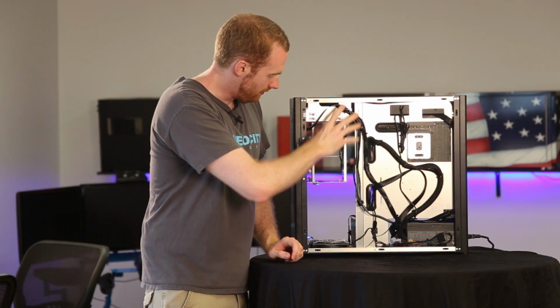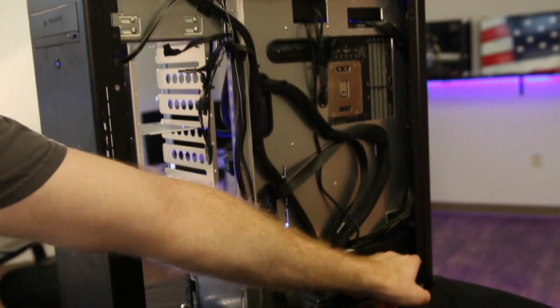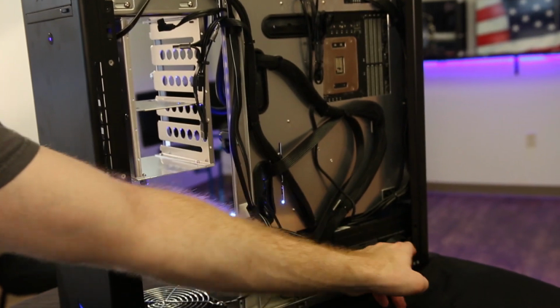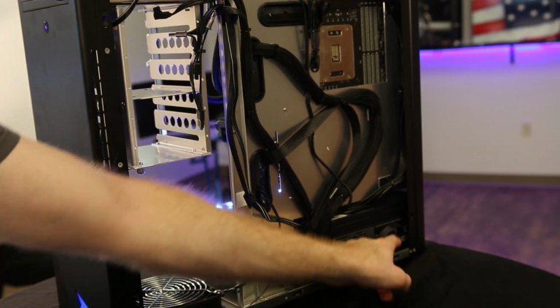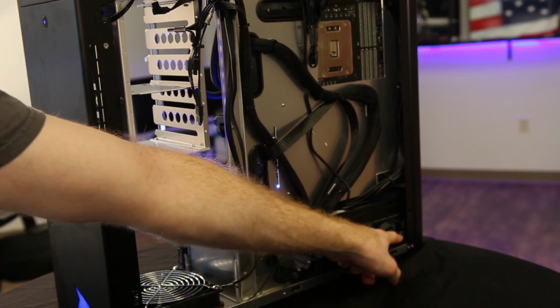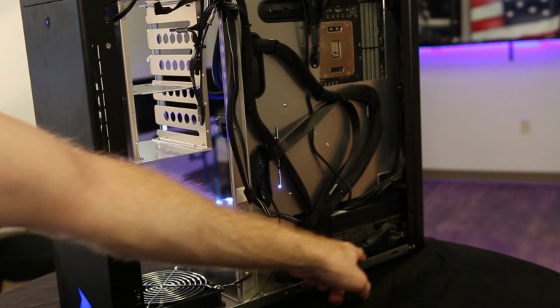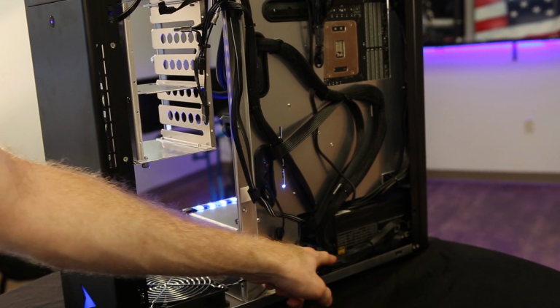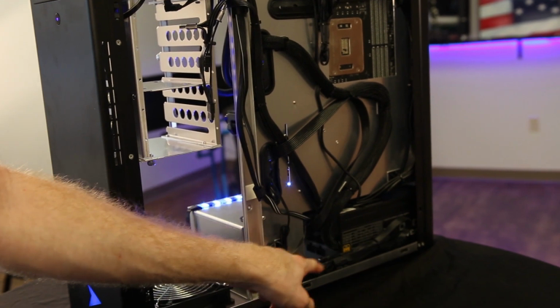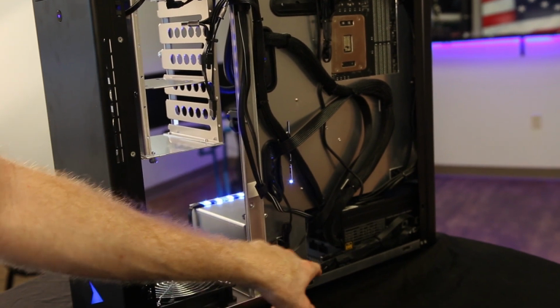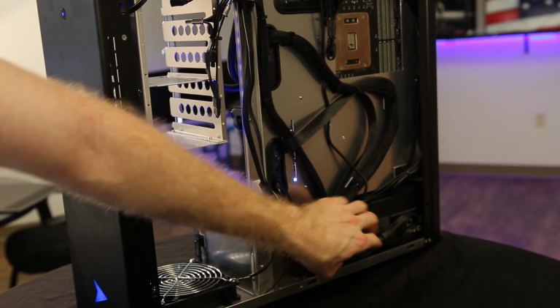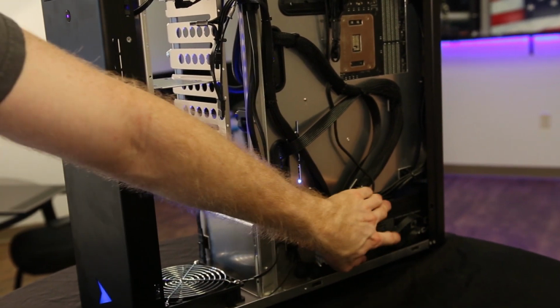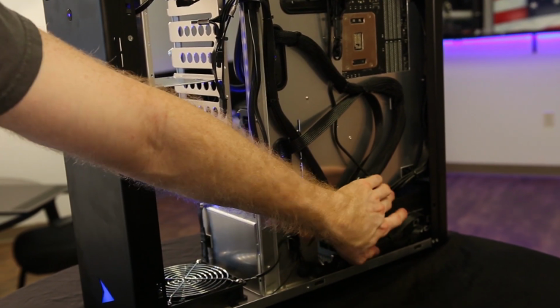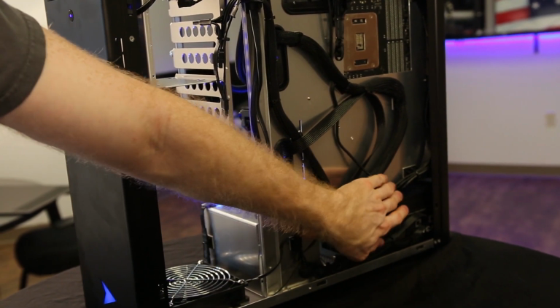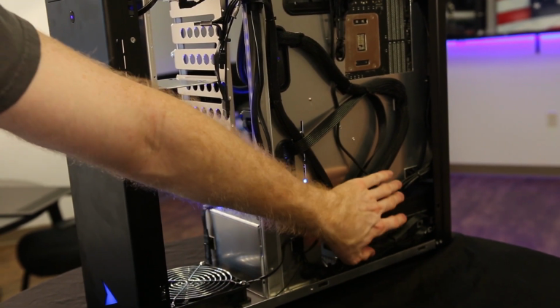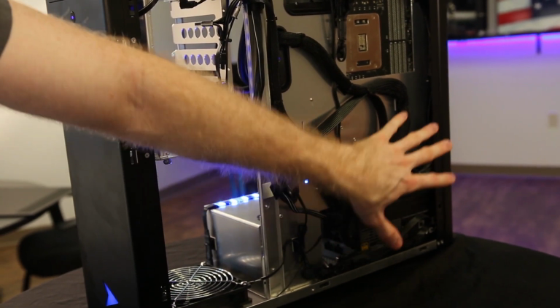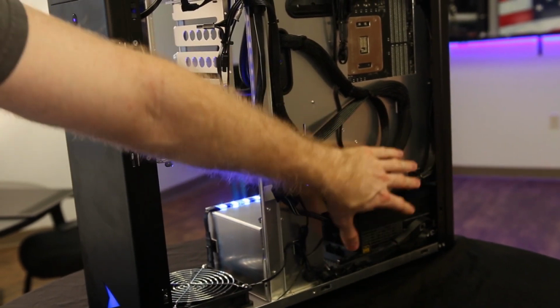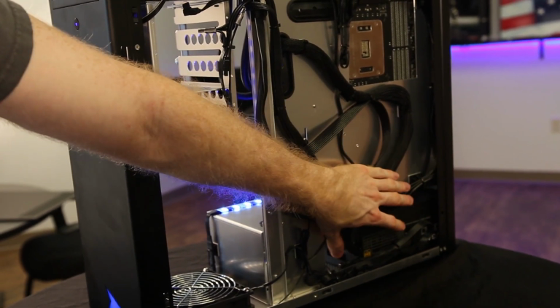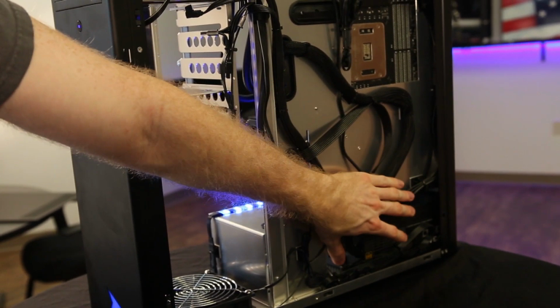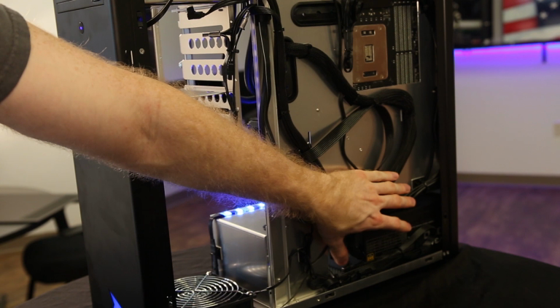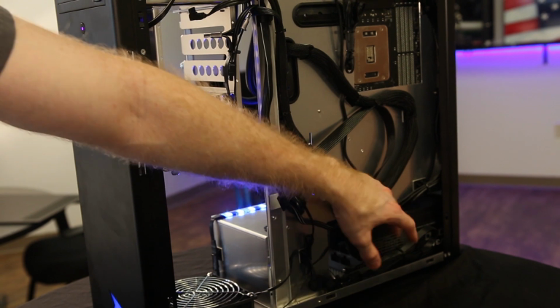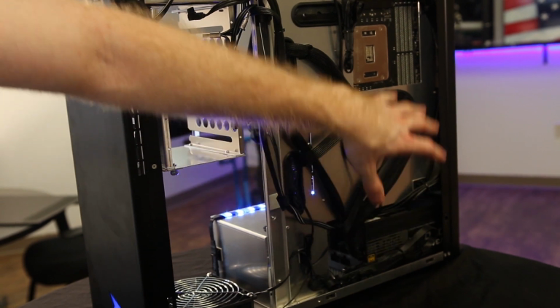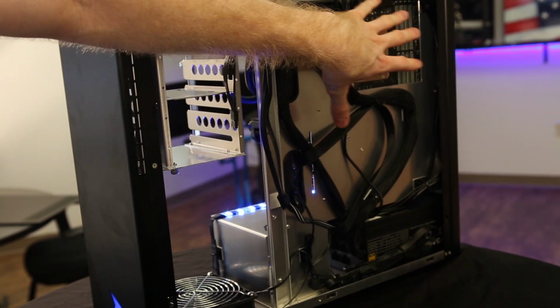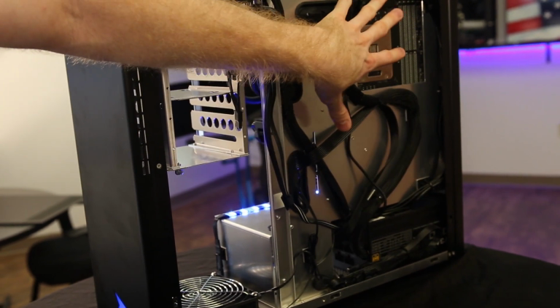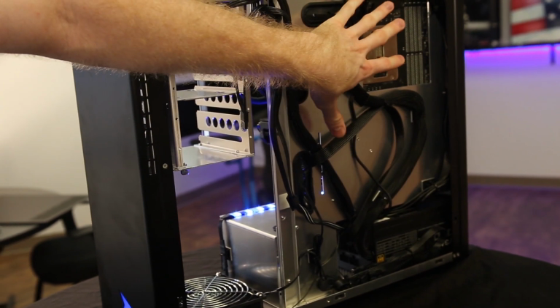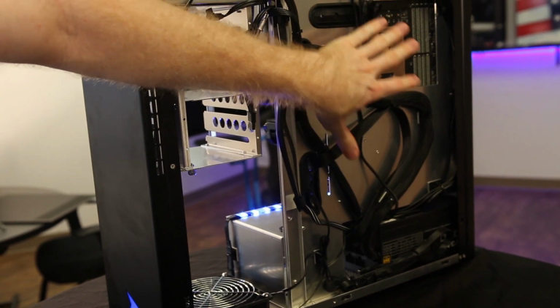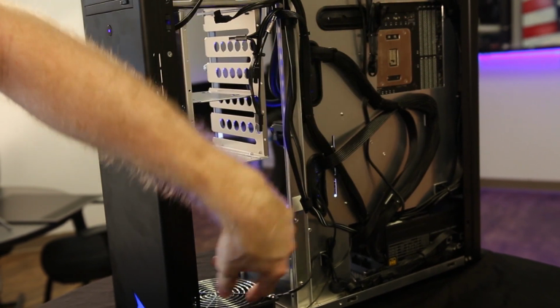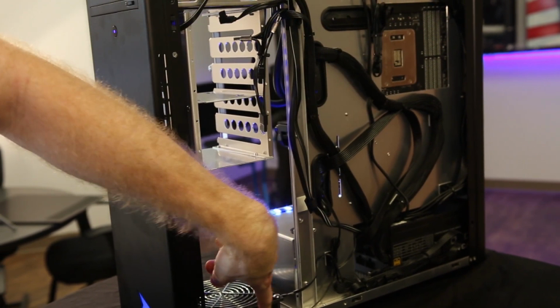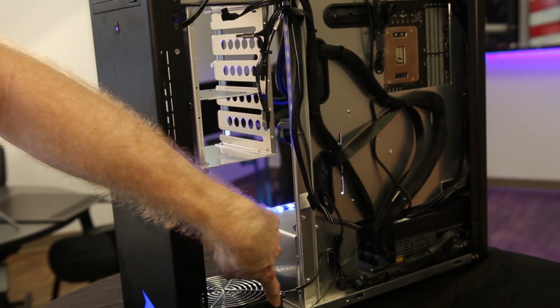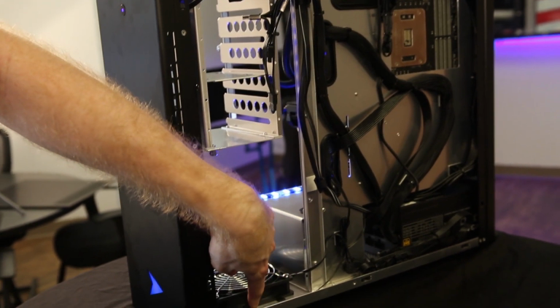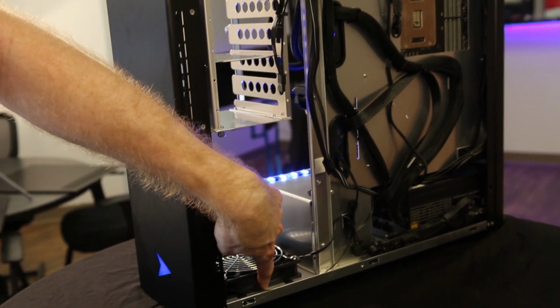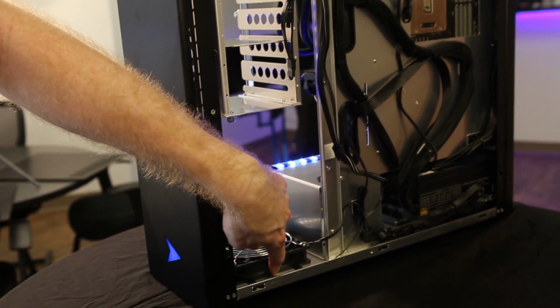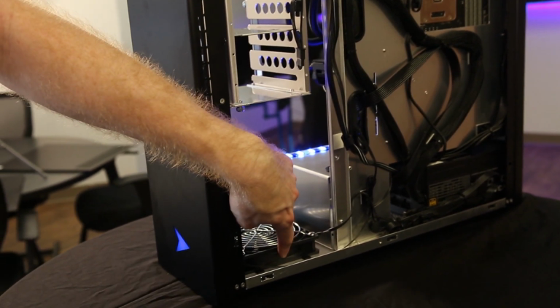Dust is going to accumulate especially along the bottom here. You're going to get the backside of your power supply — in this case on the bottom of the GX5. Also get out from behind the board, as well as the other side of the fan on the bottom.